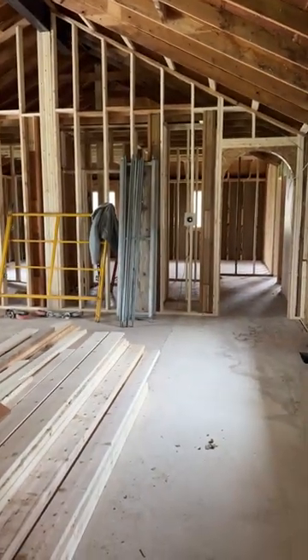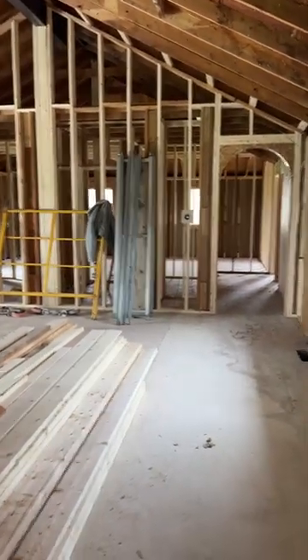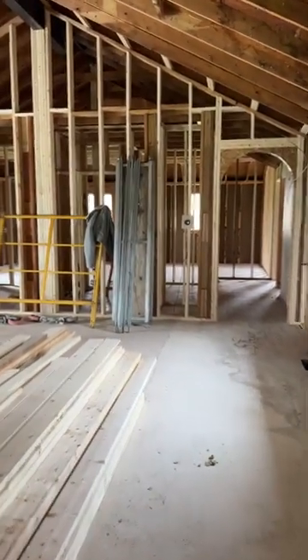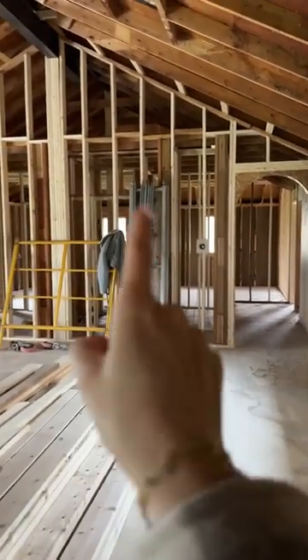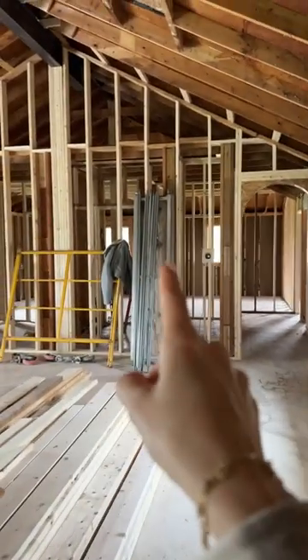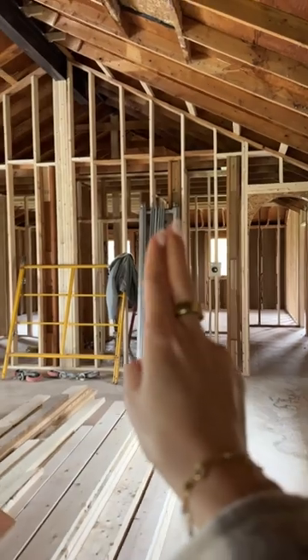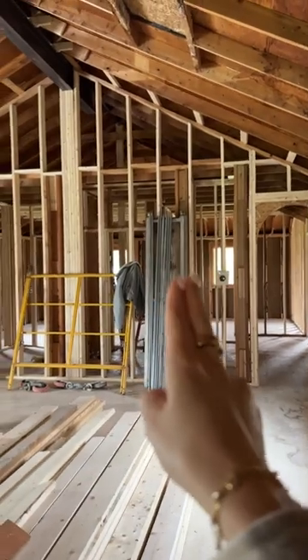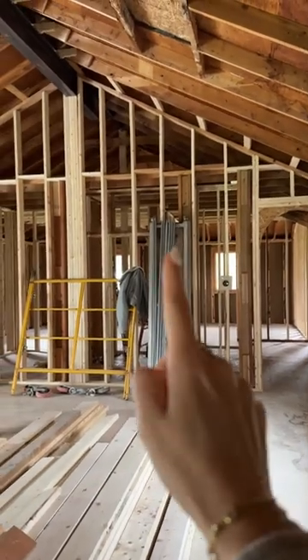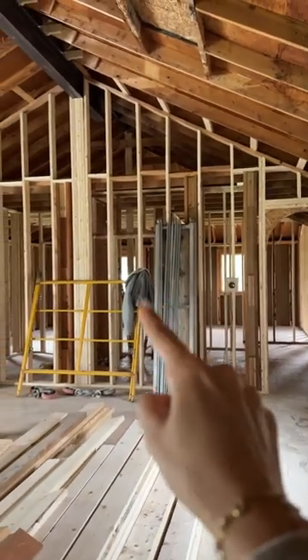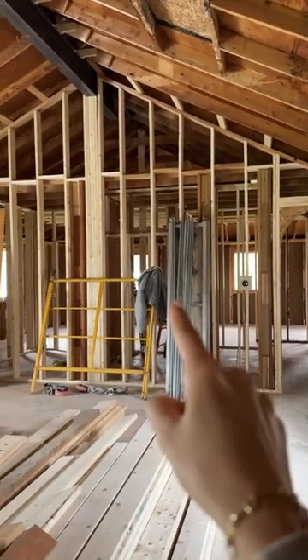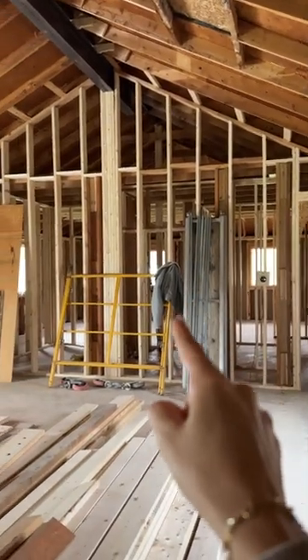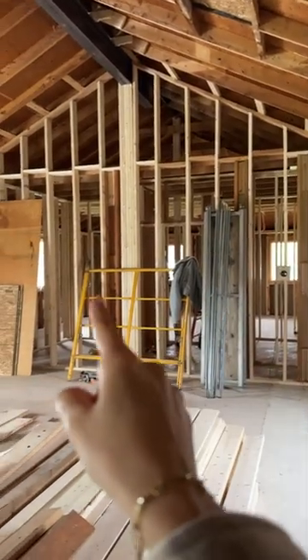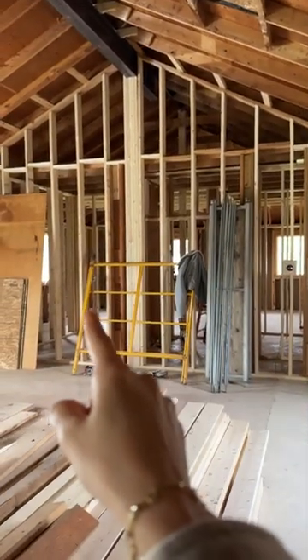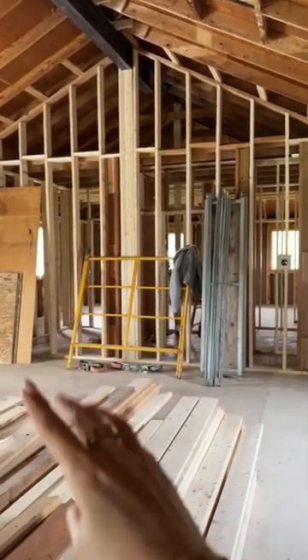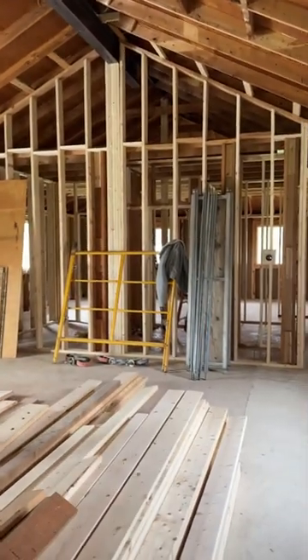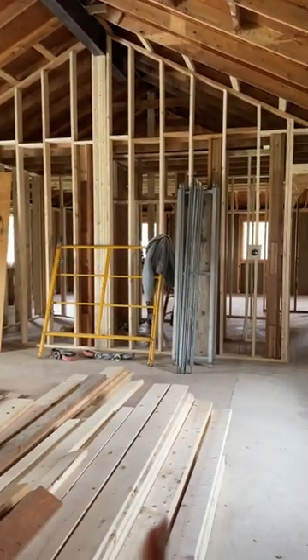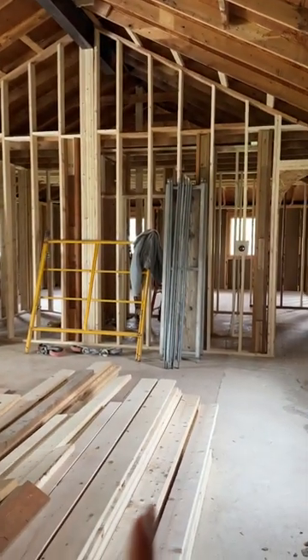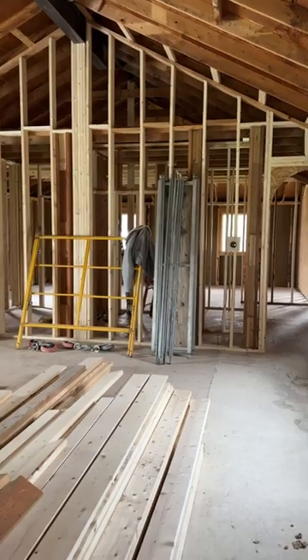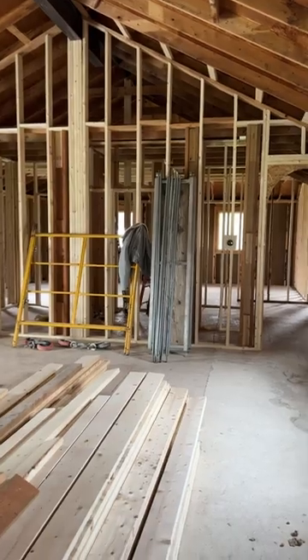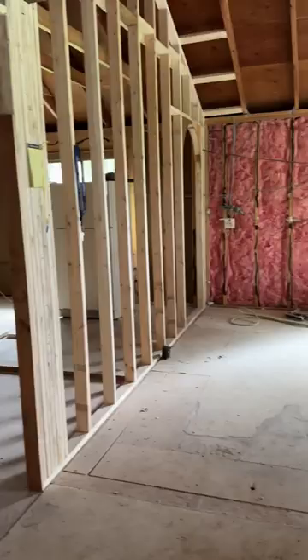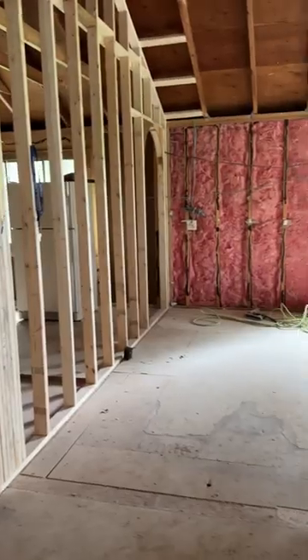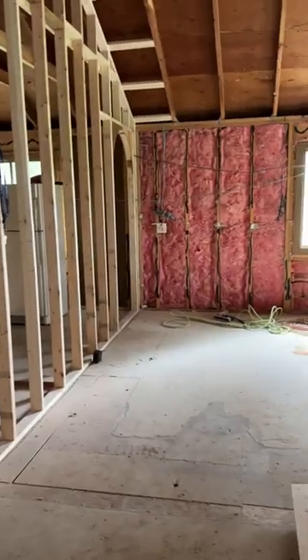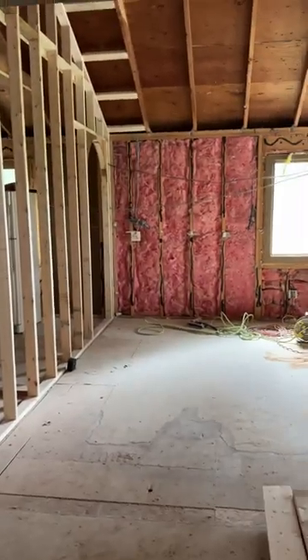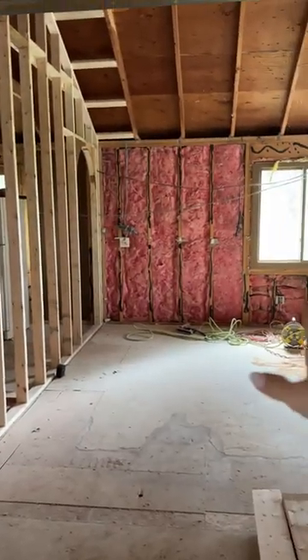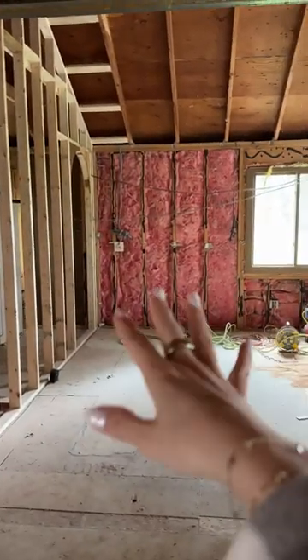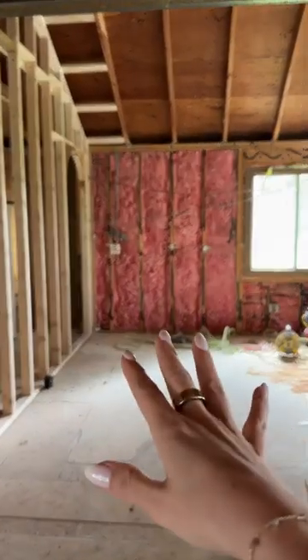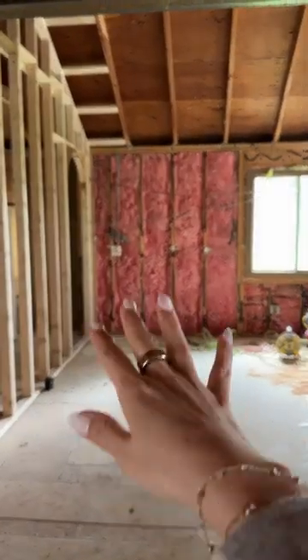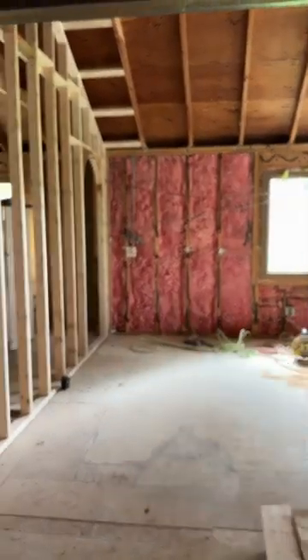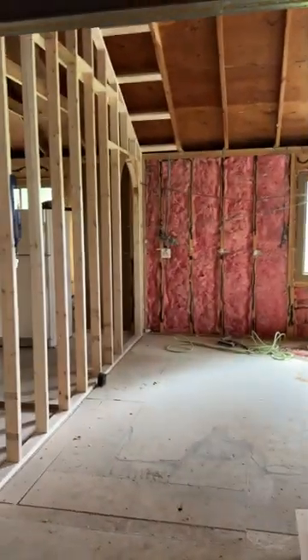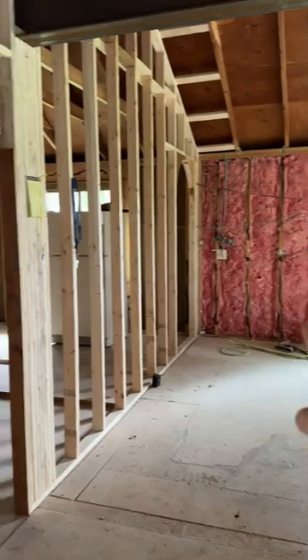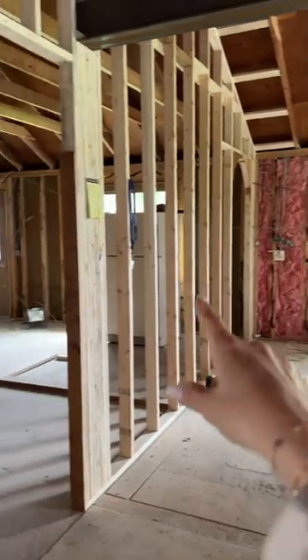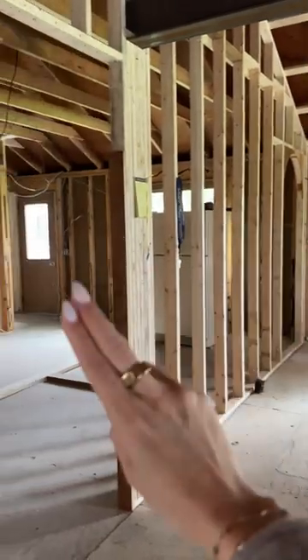We absorbed the fourth bedroom into the primary, but this is what I'm really excited about. If y'all remember, this is the kitchen and this is still going to be the kitchen.